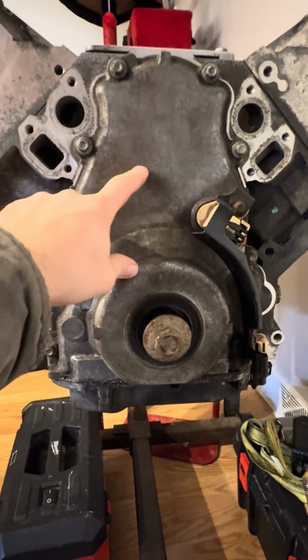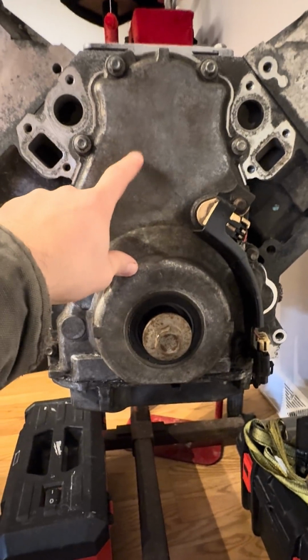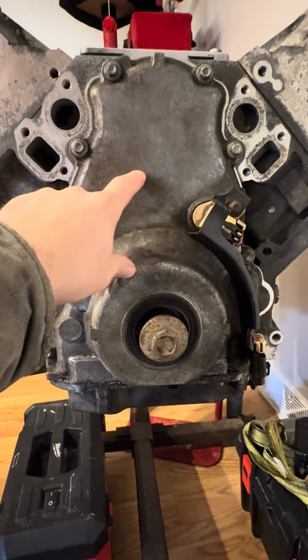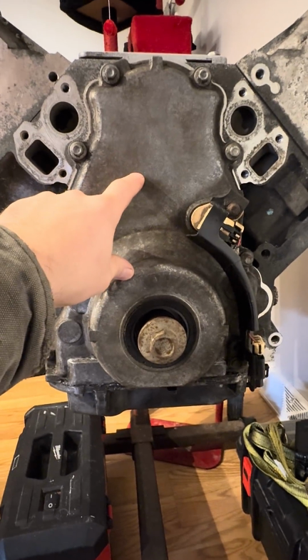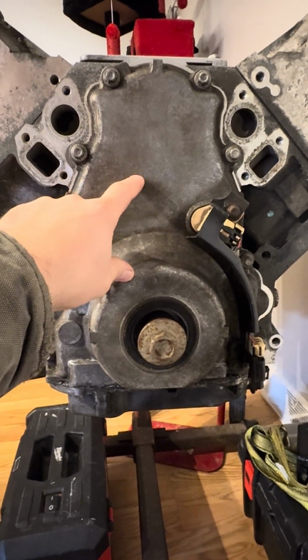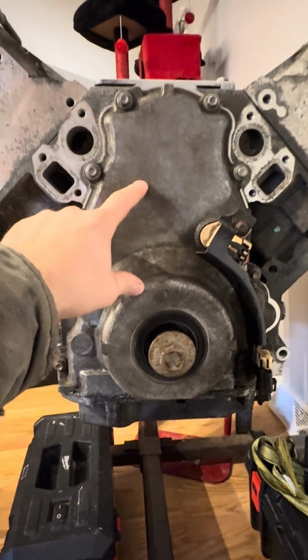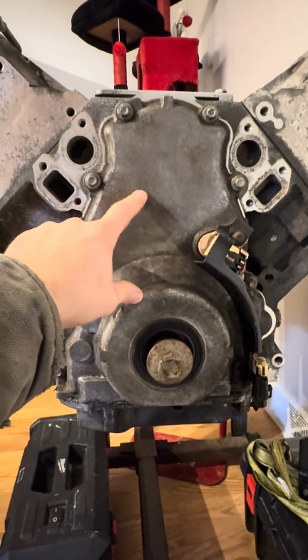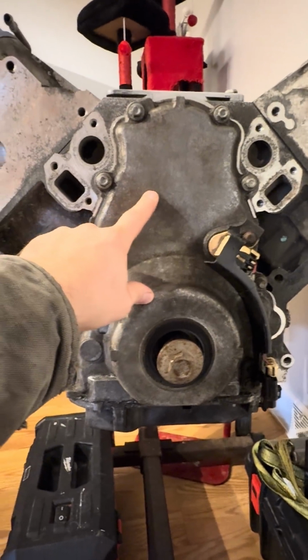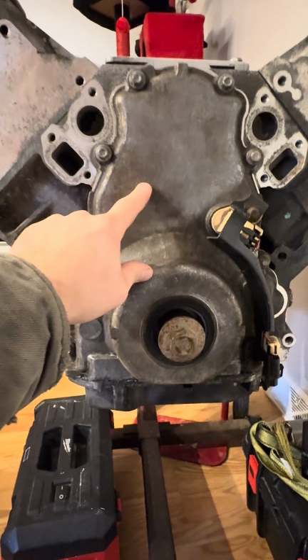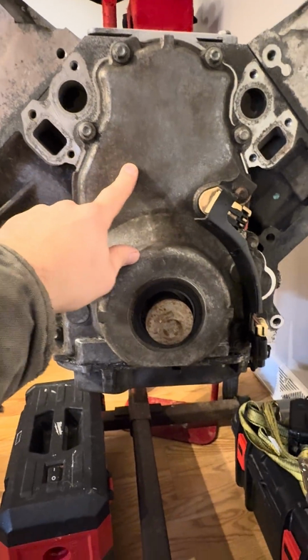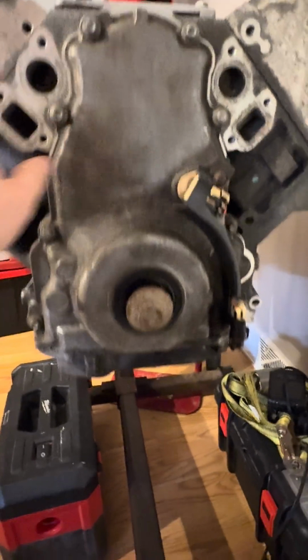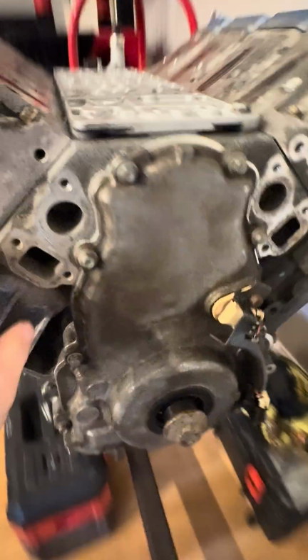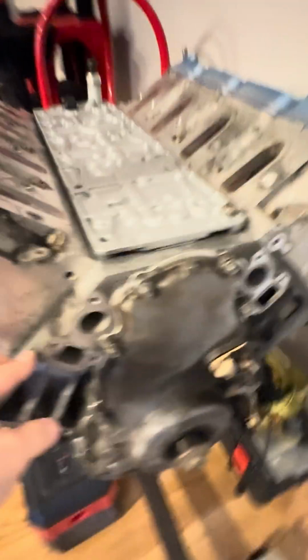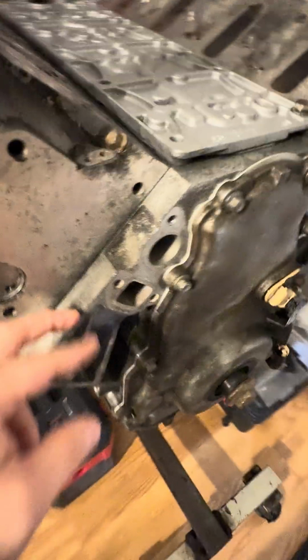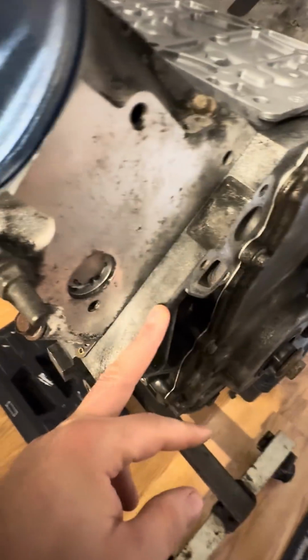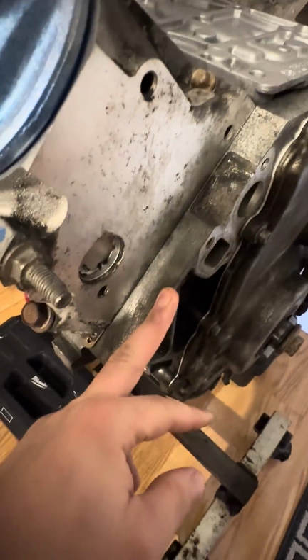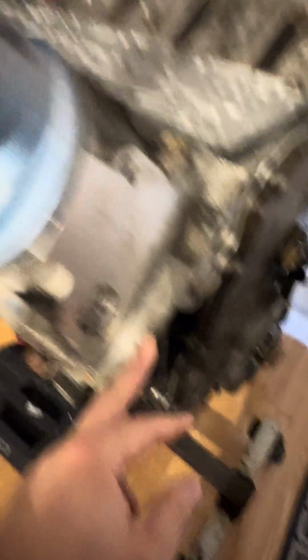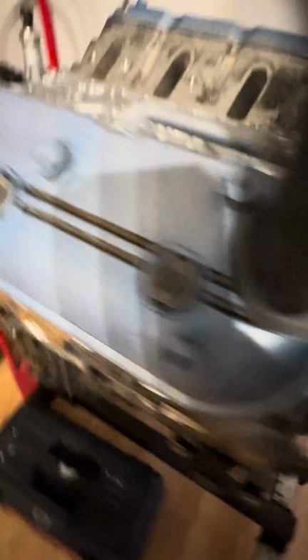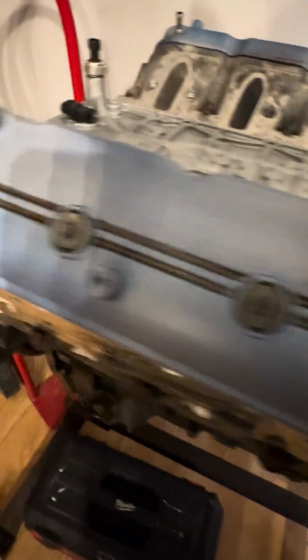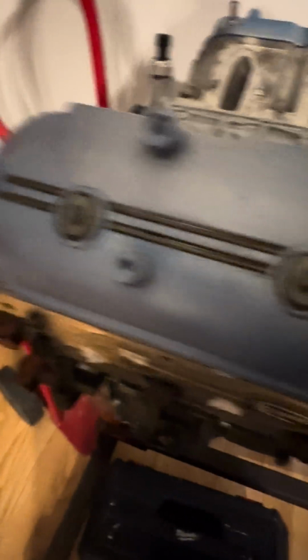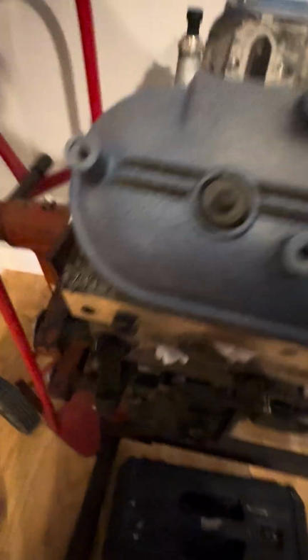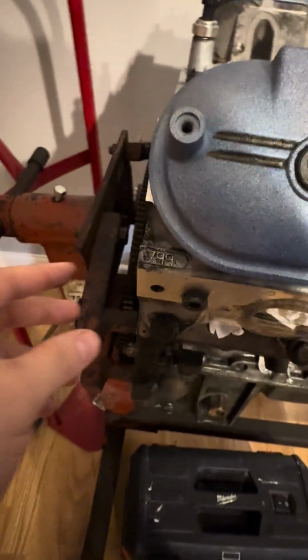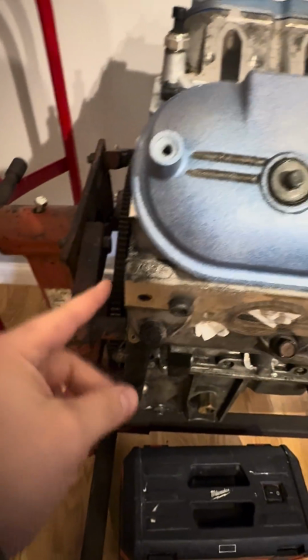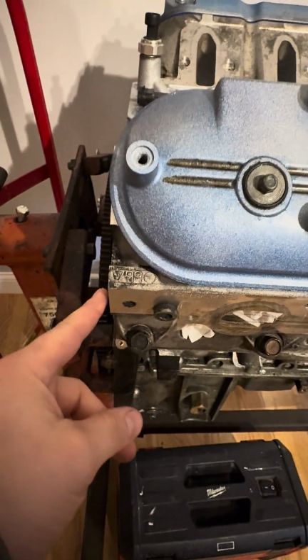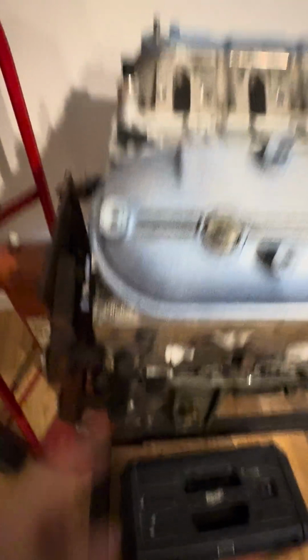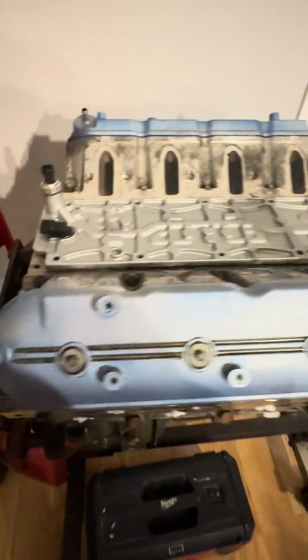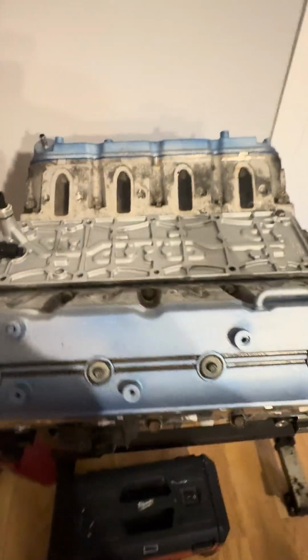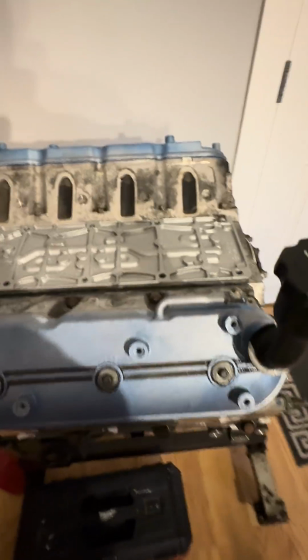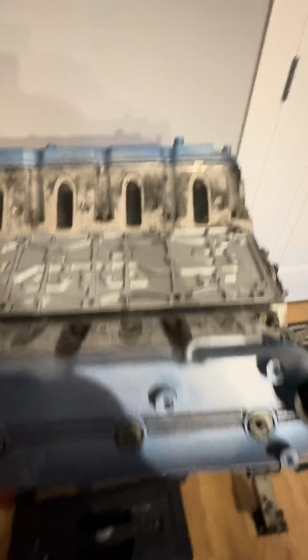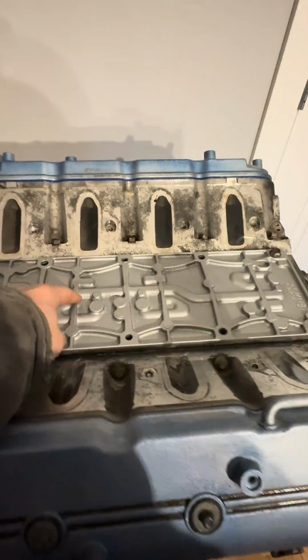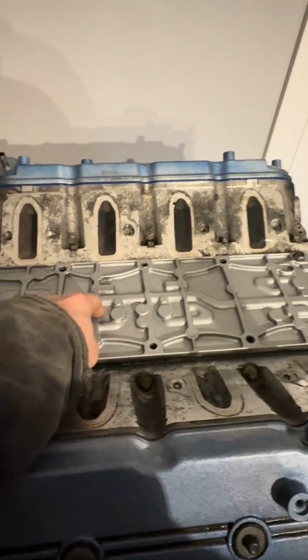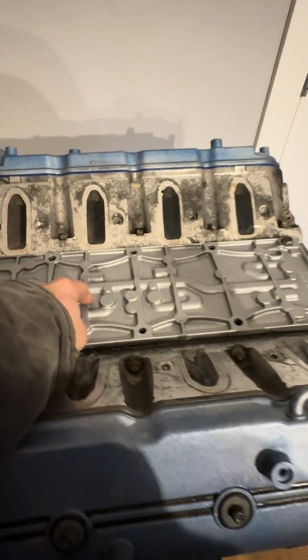This is an earlier Gen 4 — this is out of an 07 Yukon. It's an aluminum block with 799 heads. The only thing this had was factory active fuel management.